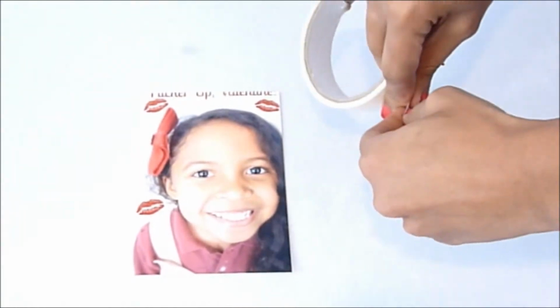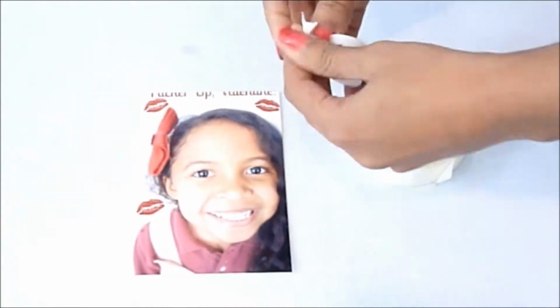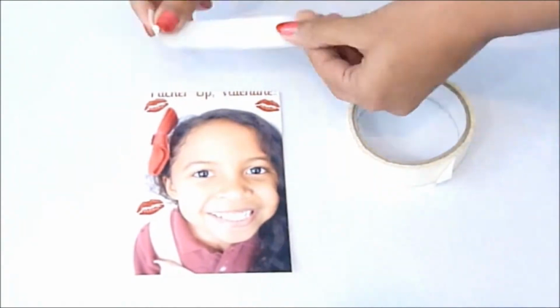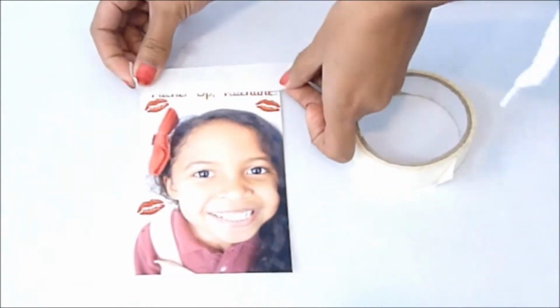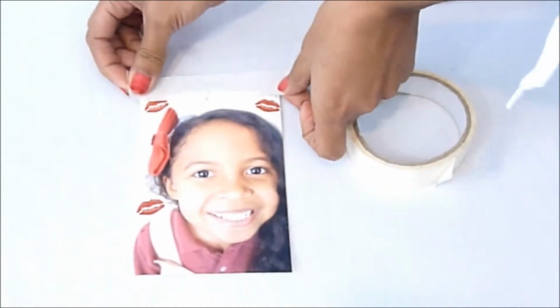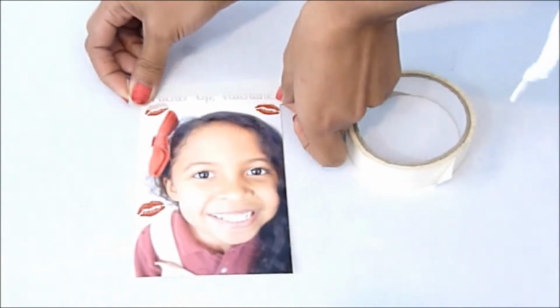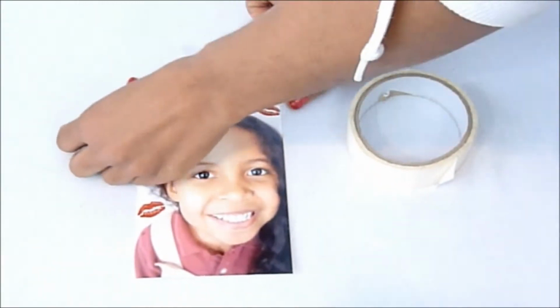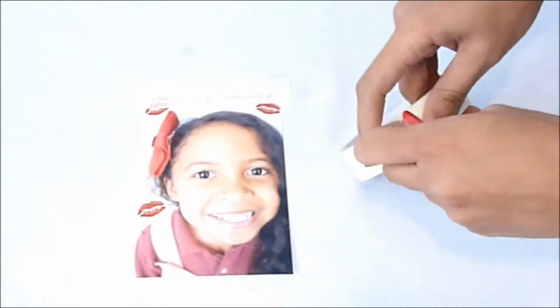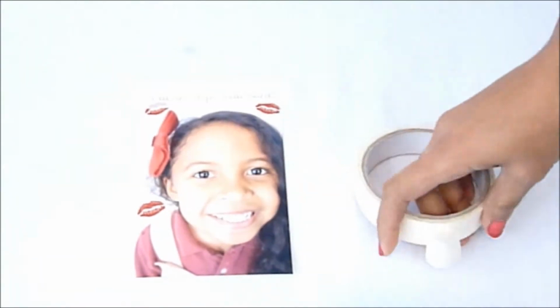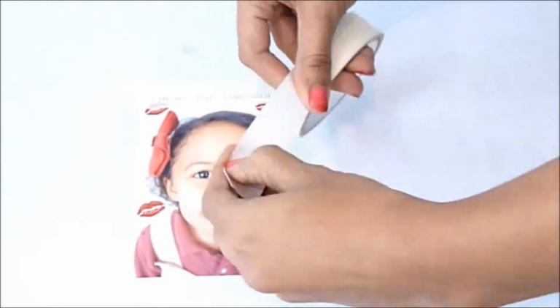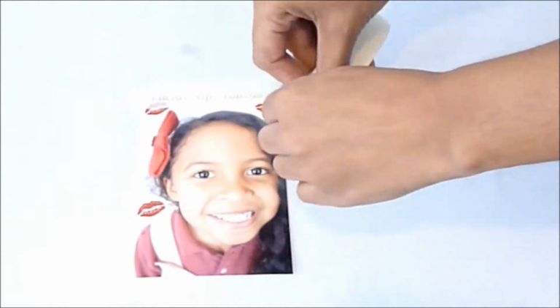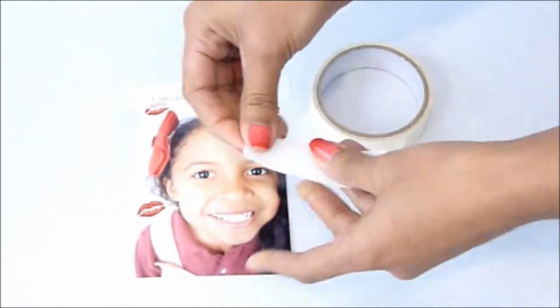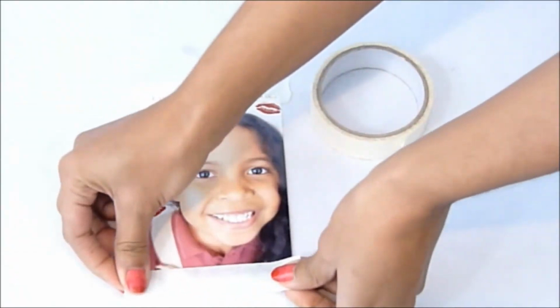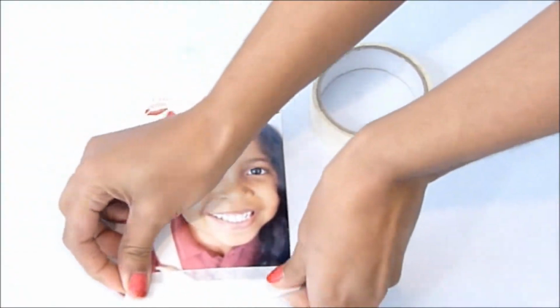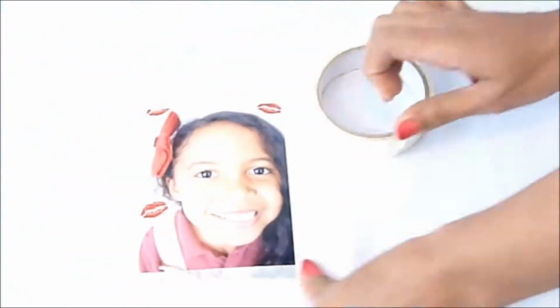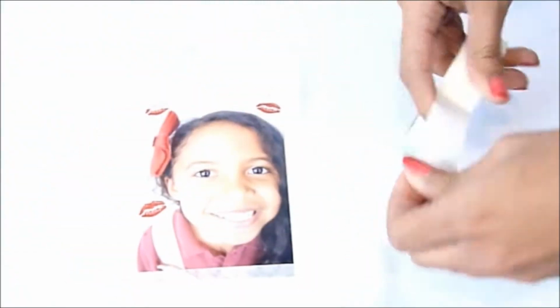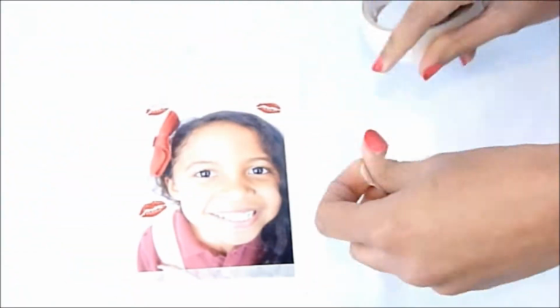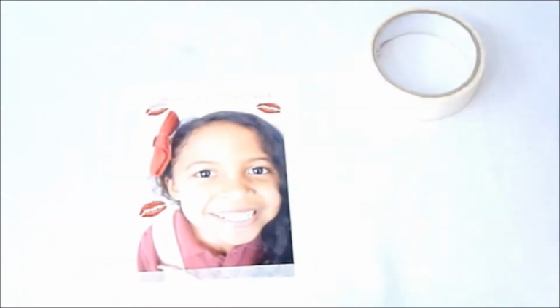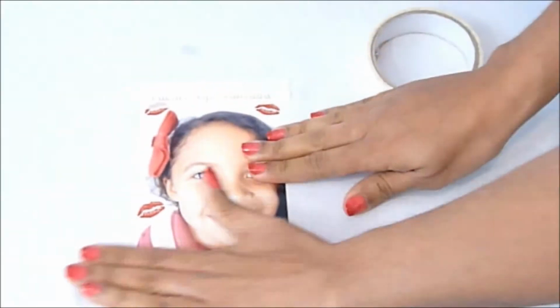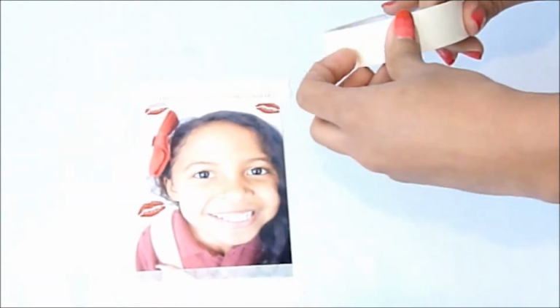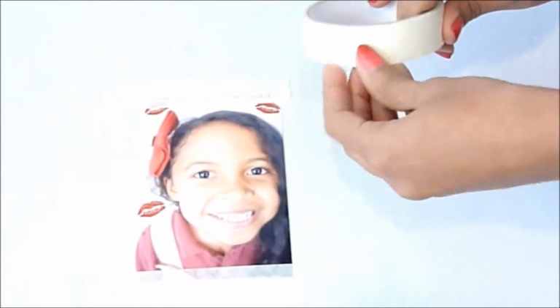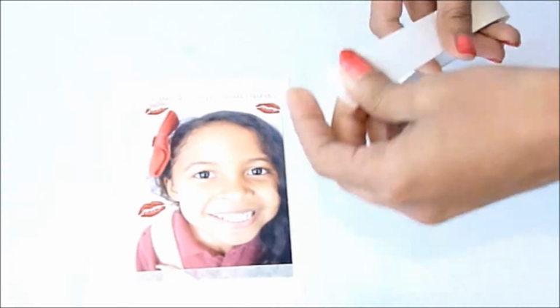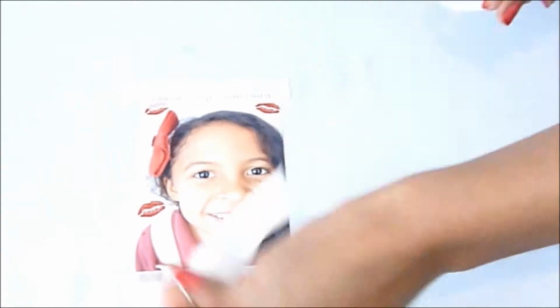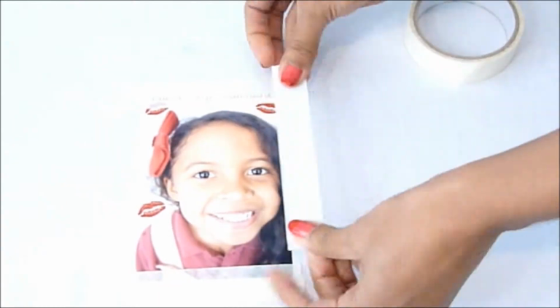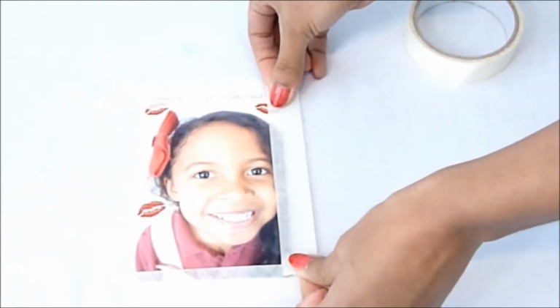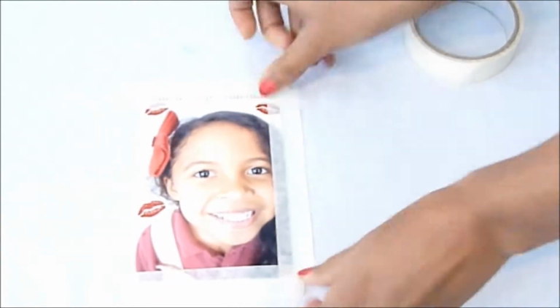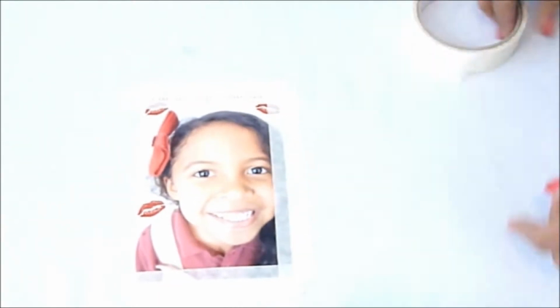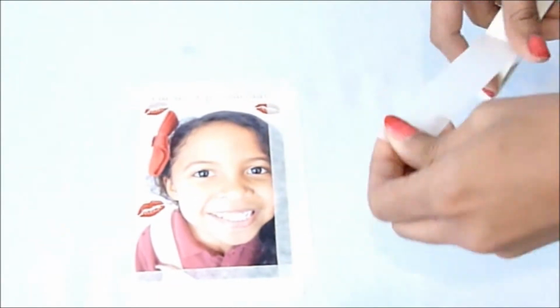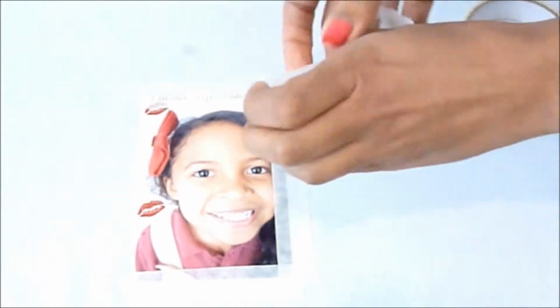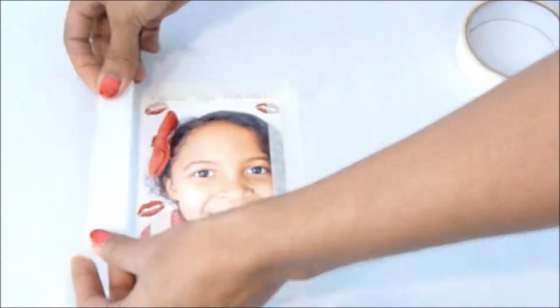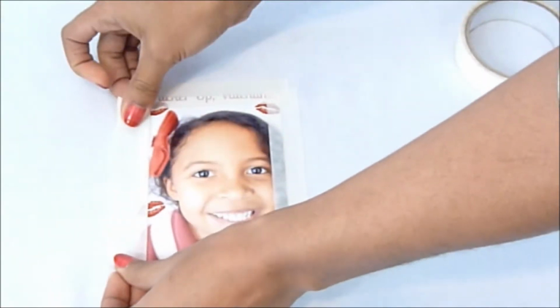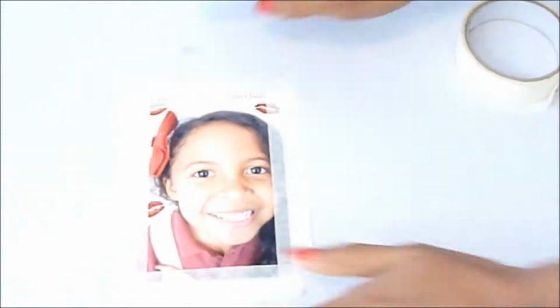You're gonna start off by using some masking tape to go ahead and tape the edges of your picture. It's kind of supposed to look like a Polaroid, and also the masking tape helps to hold it down and you won't get your fingers so dirty.